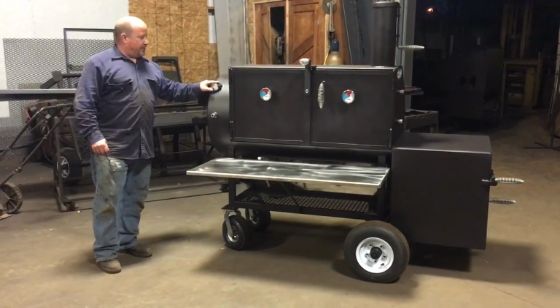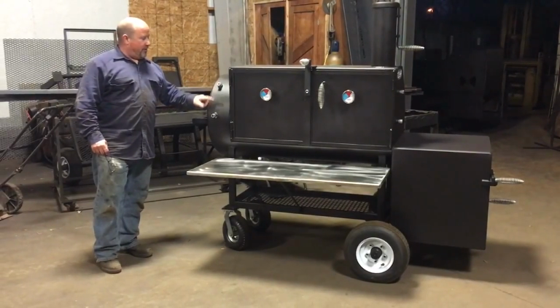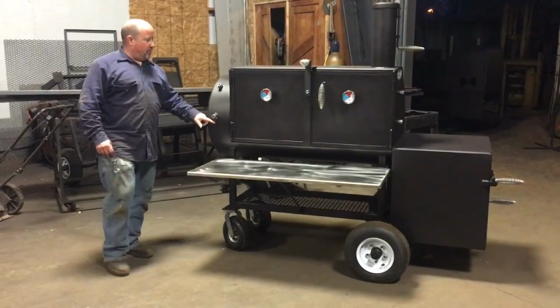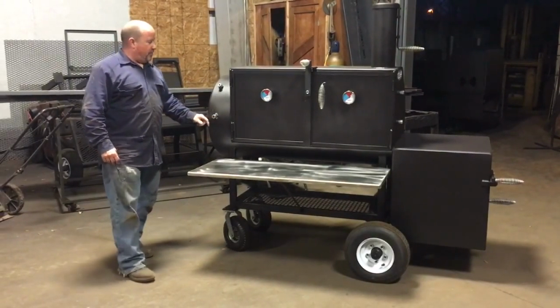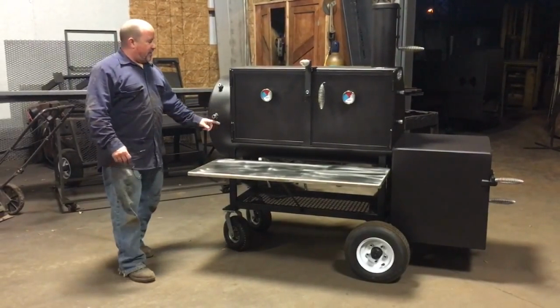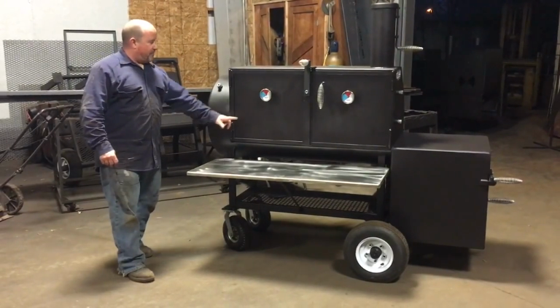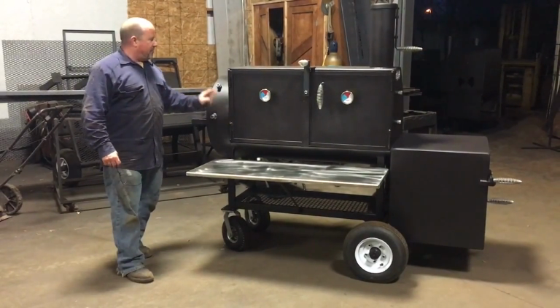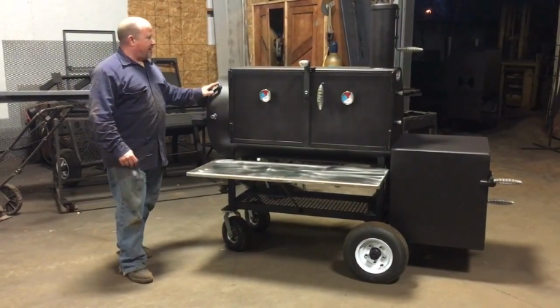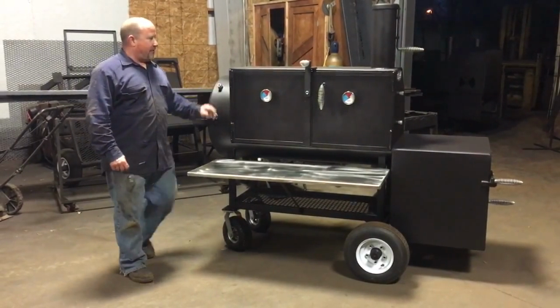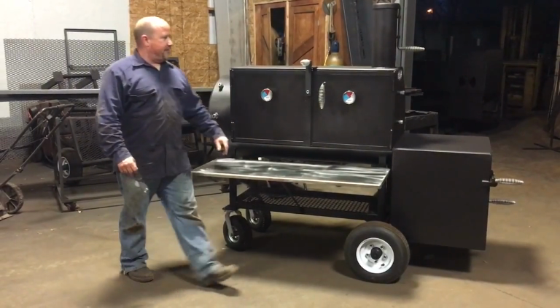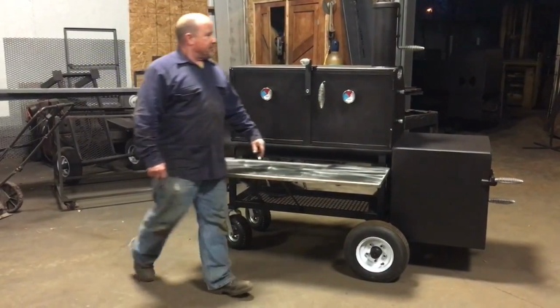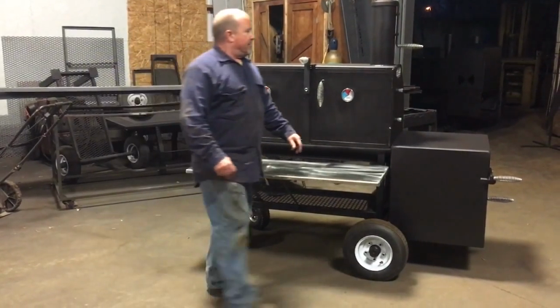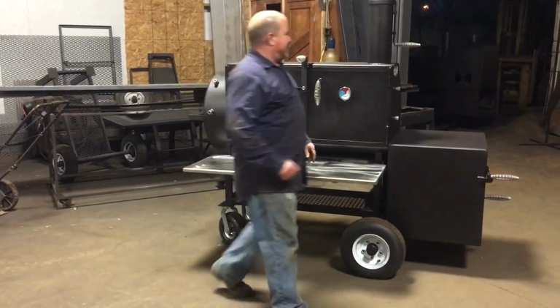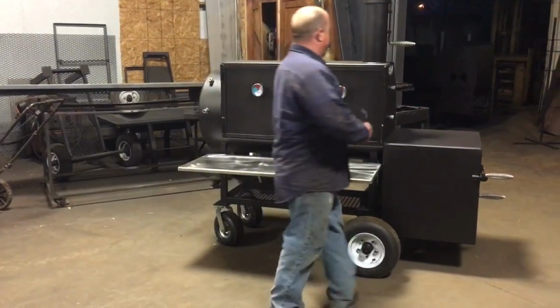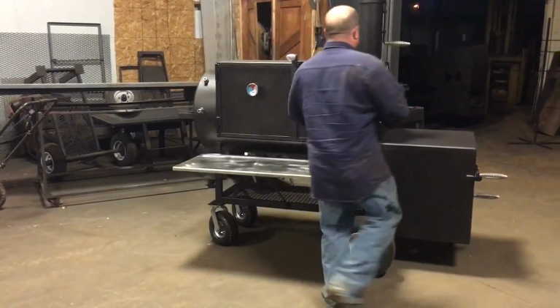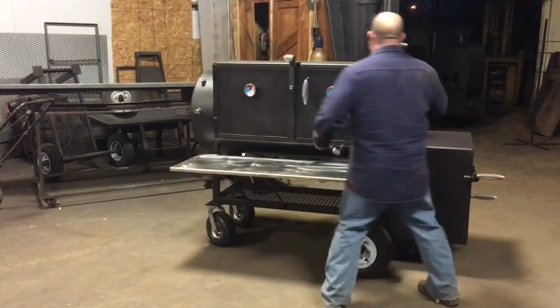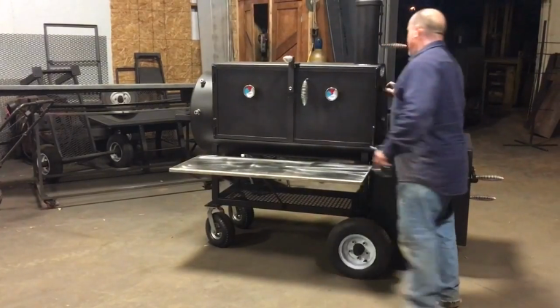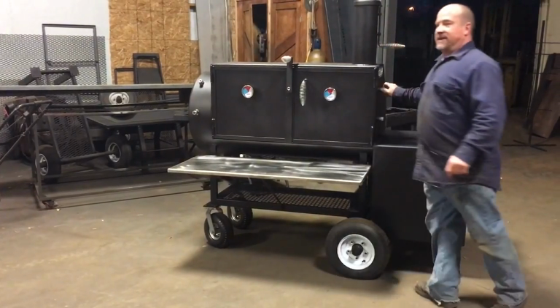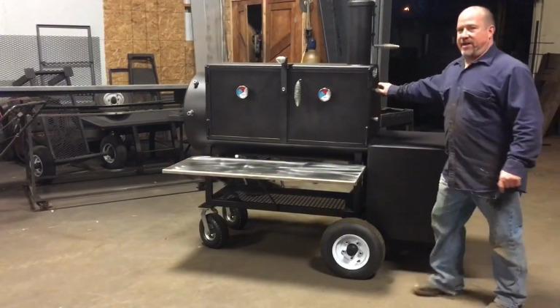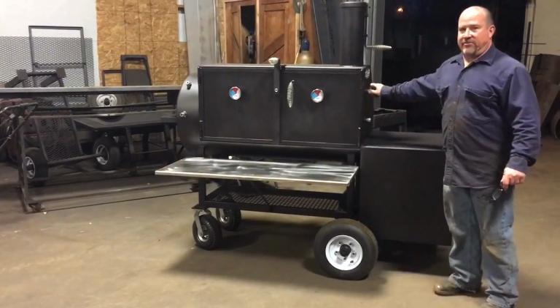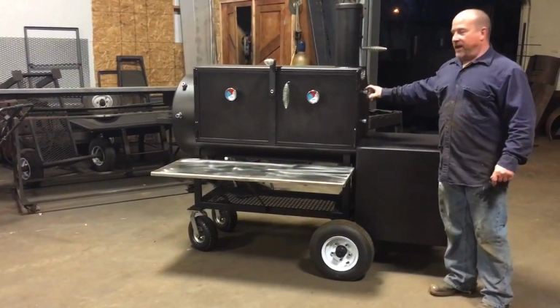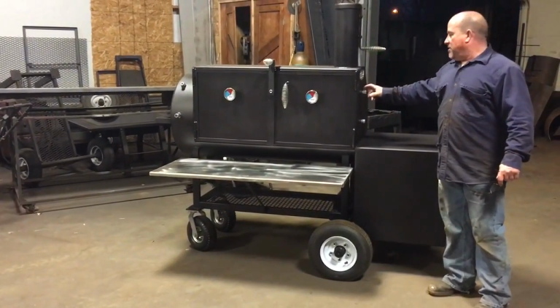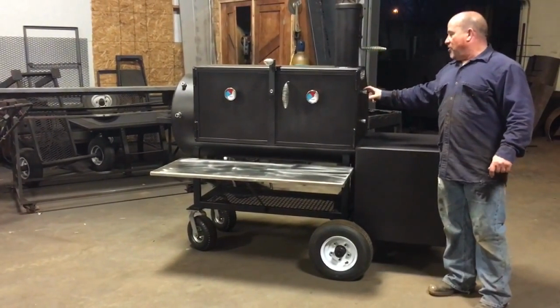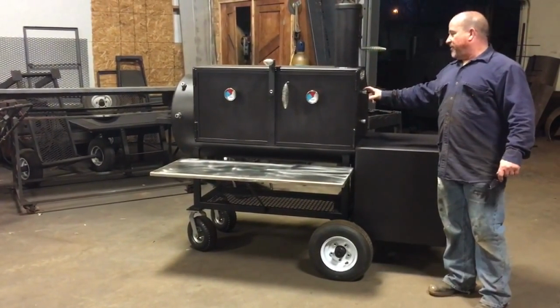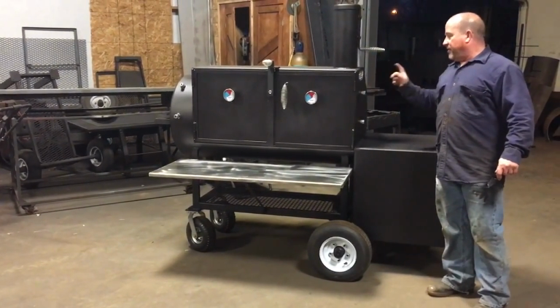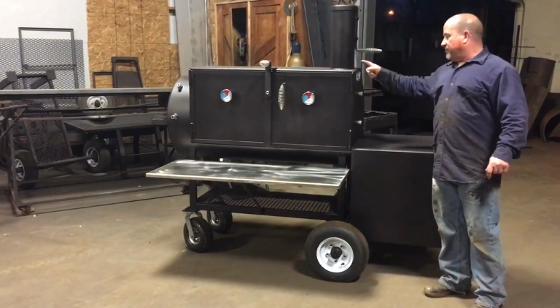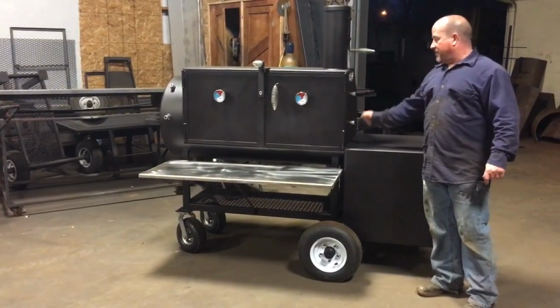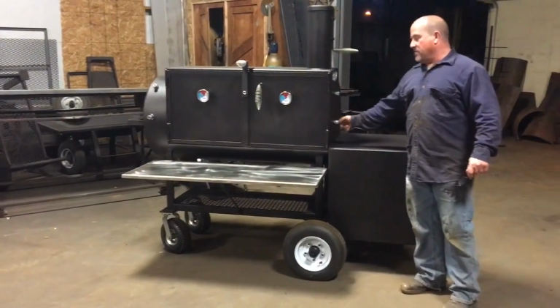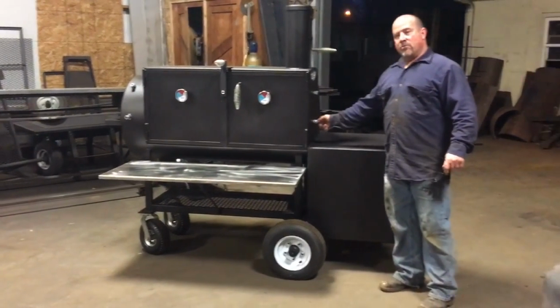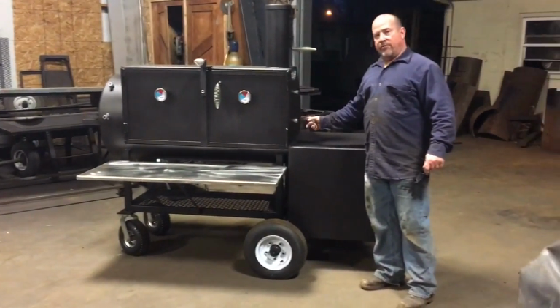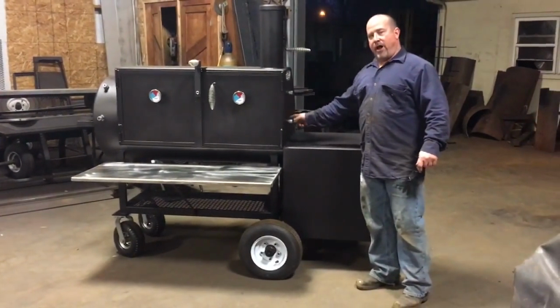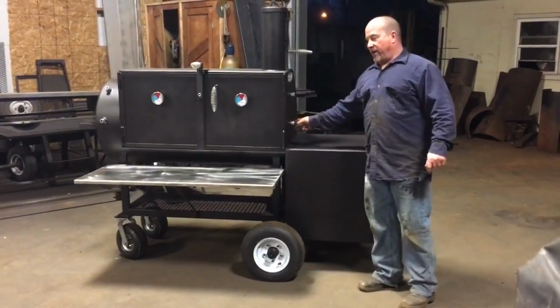You've got one here, one here which goes on the bottom grate, and one for the top grate. On the back side right here you've got the same thing — a probe insert here that goes on the top grate, and one here on the bottom grate.